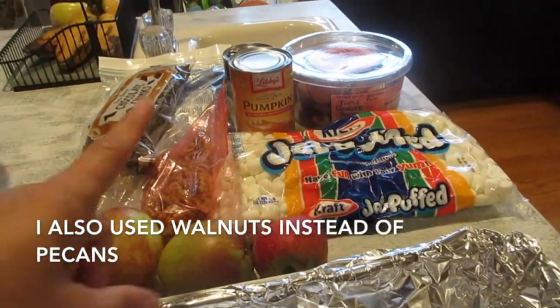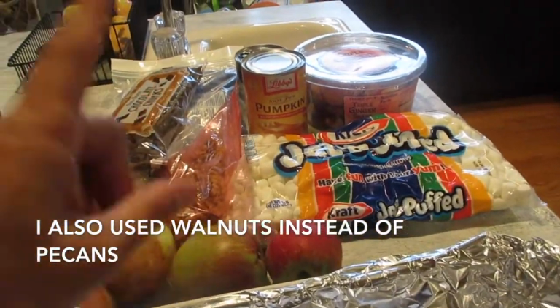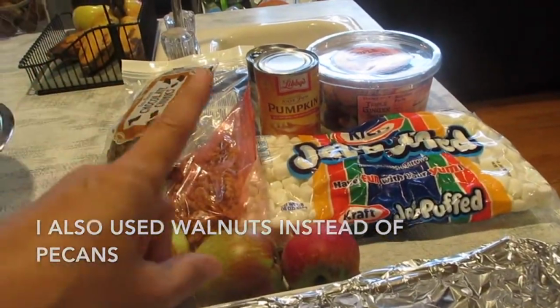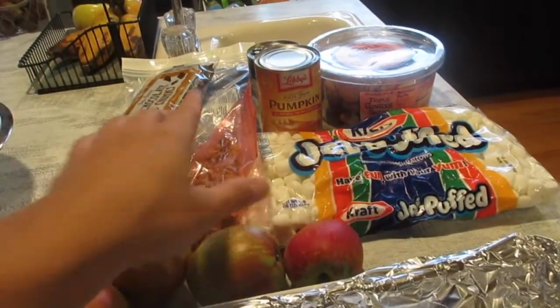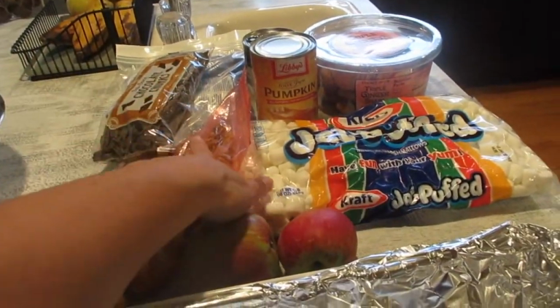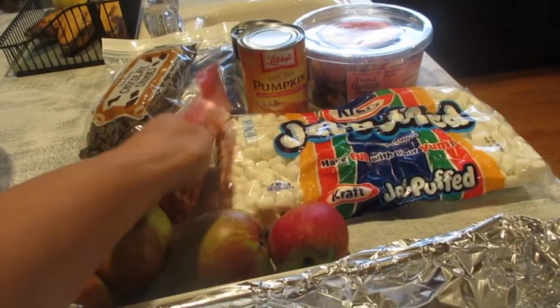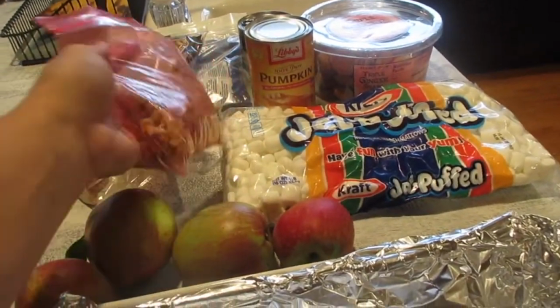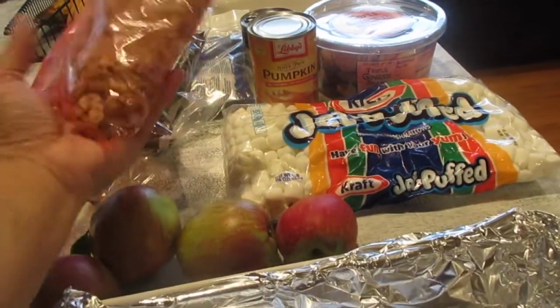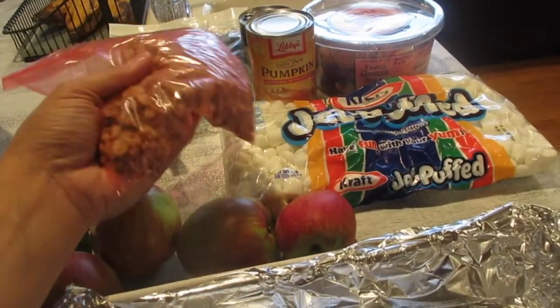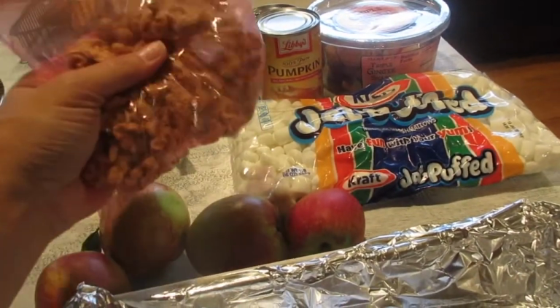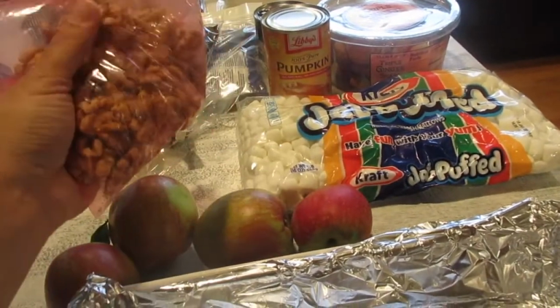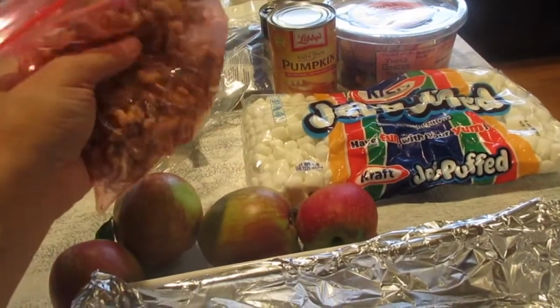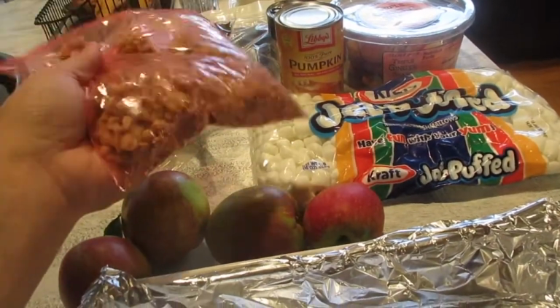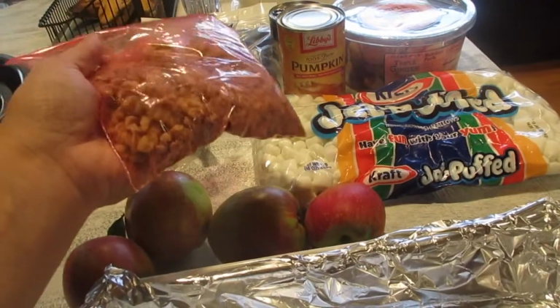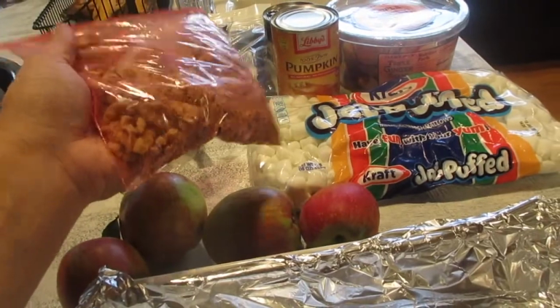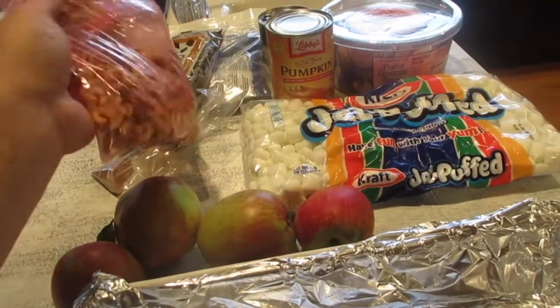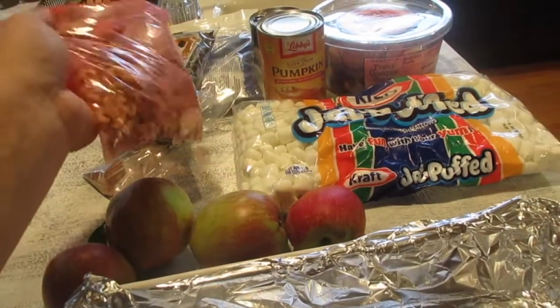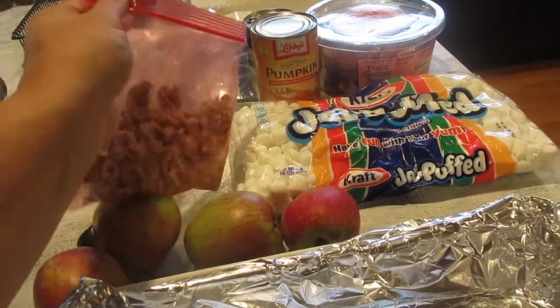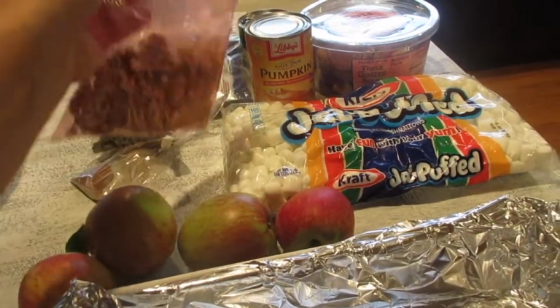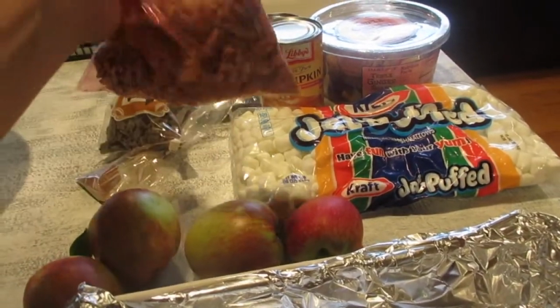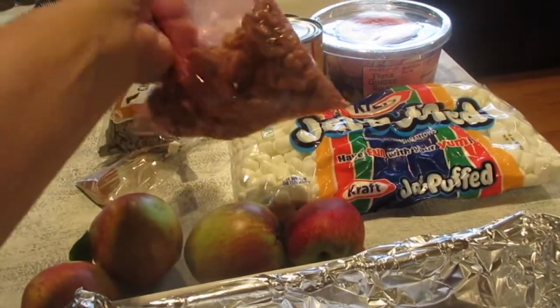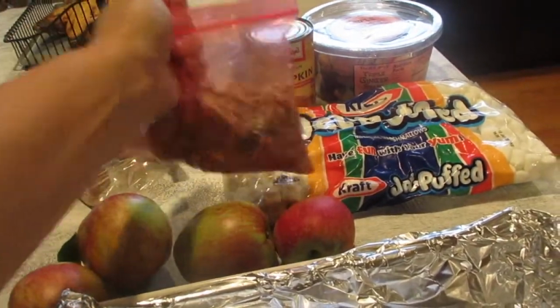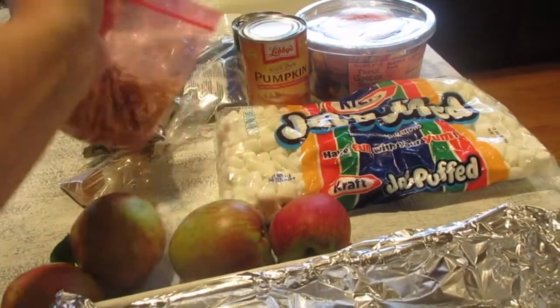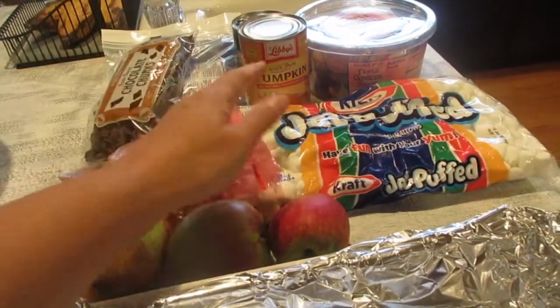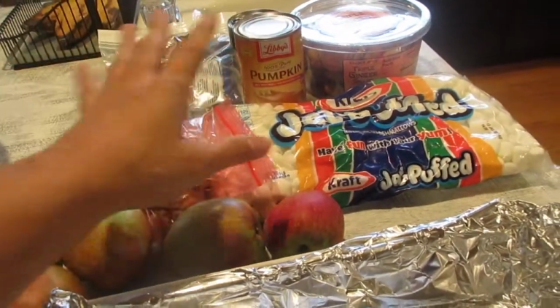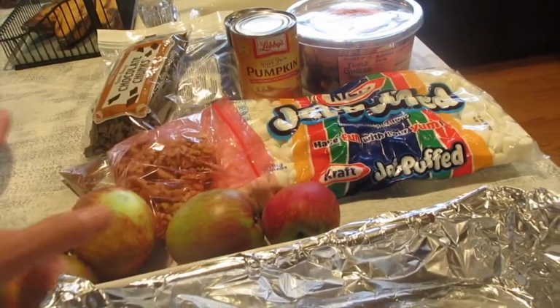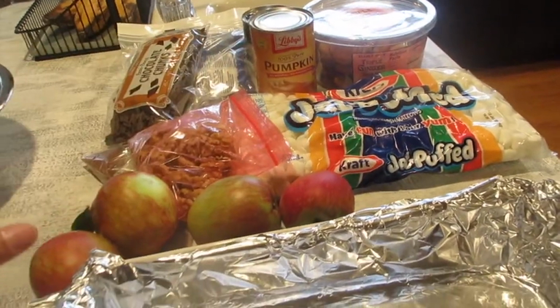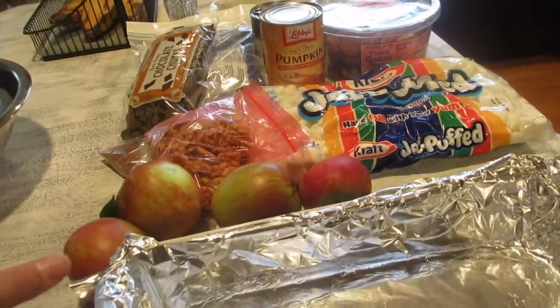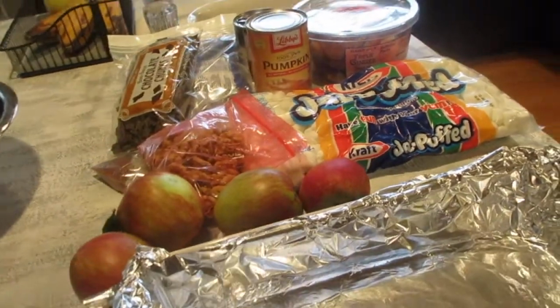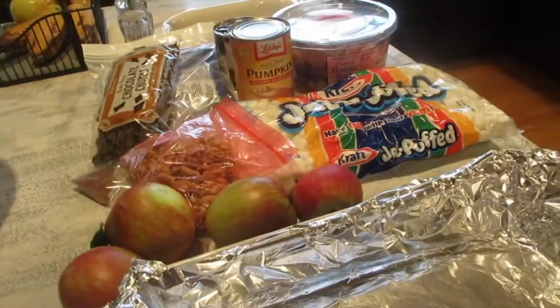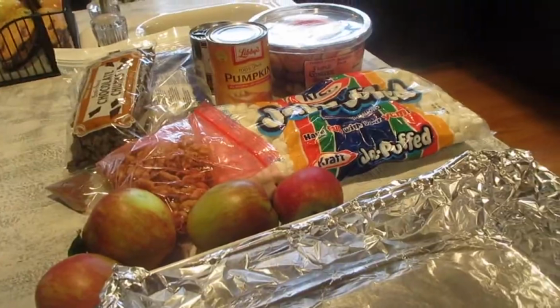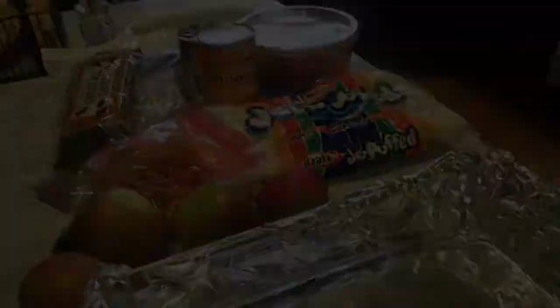I'm not going to add the nuts. It calls for pecans or walnuts, but I'm going to opt out so that the kids can have it as well.